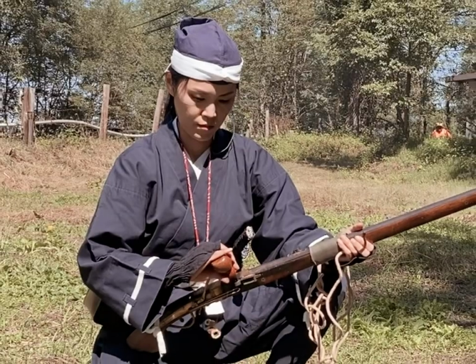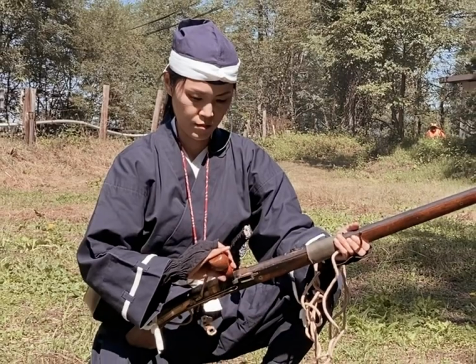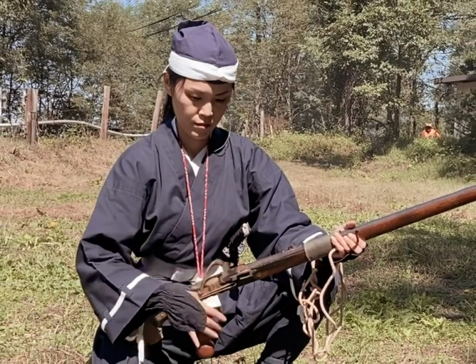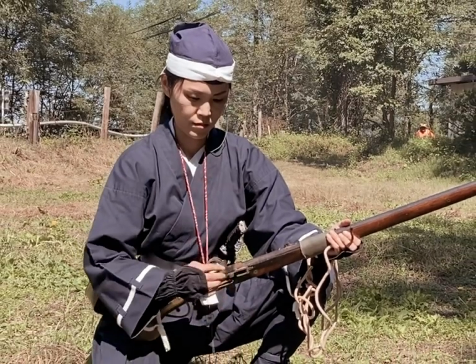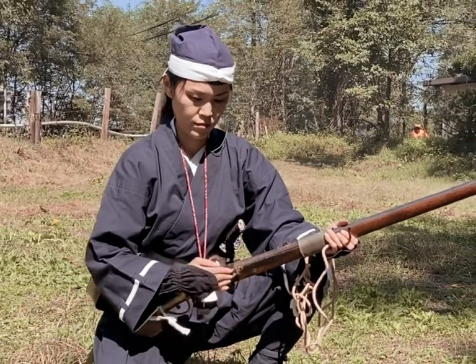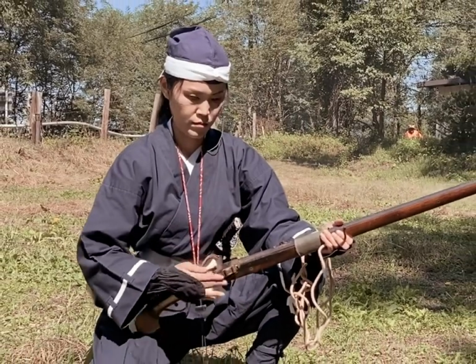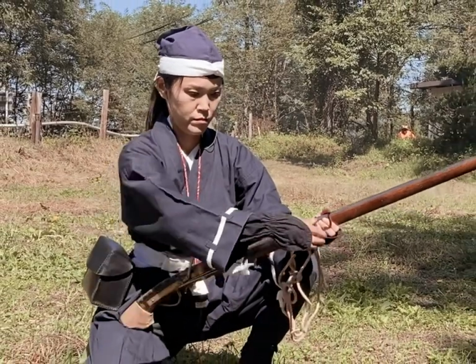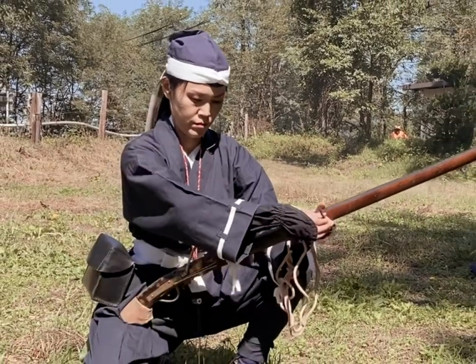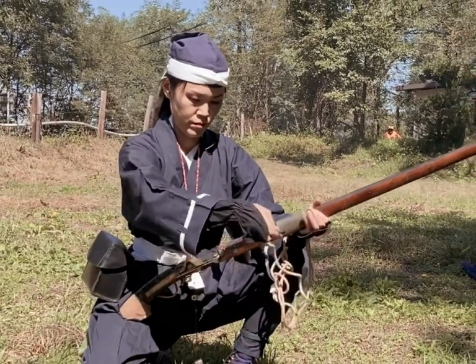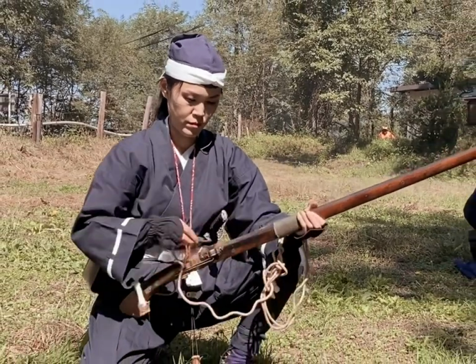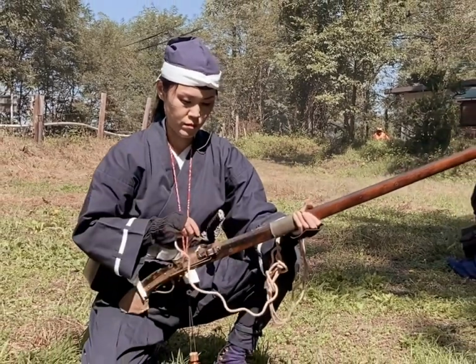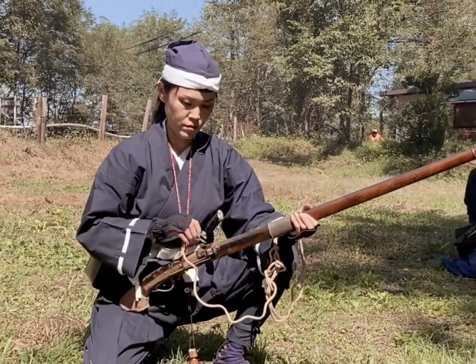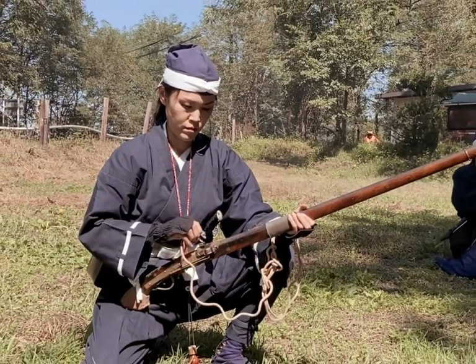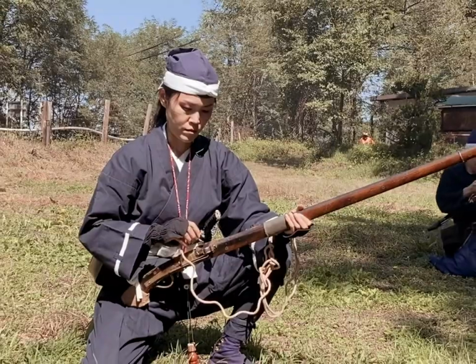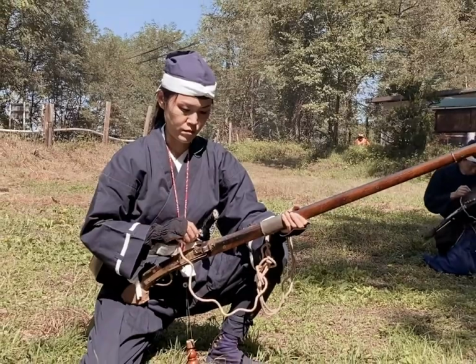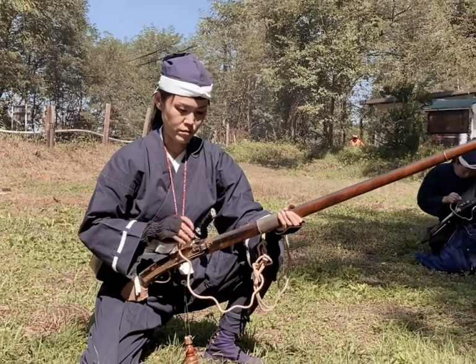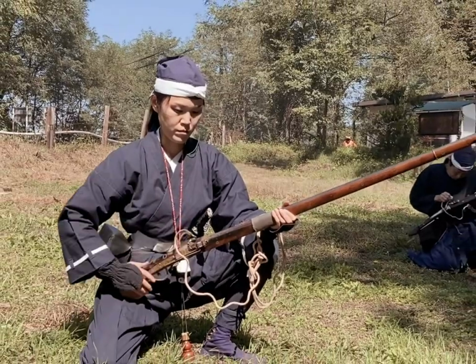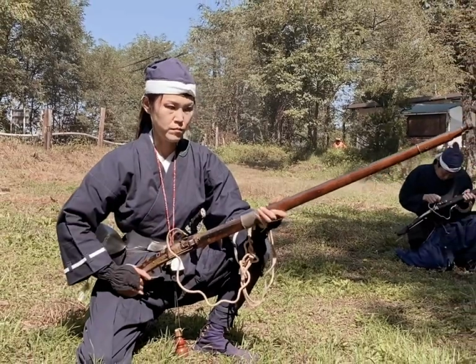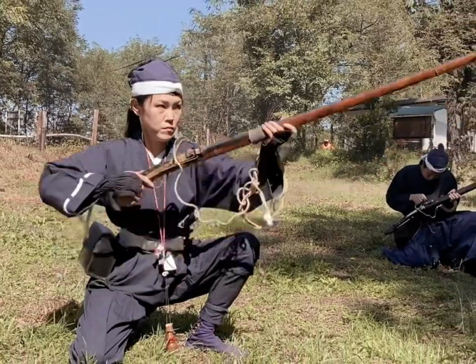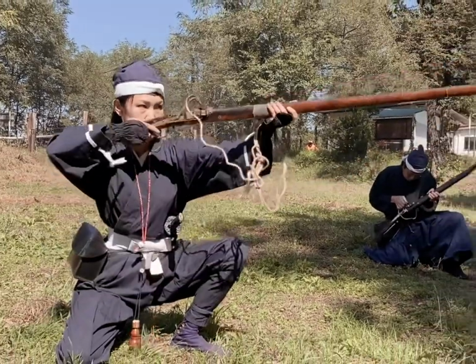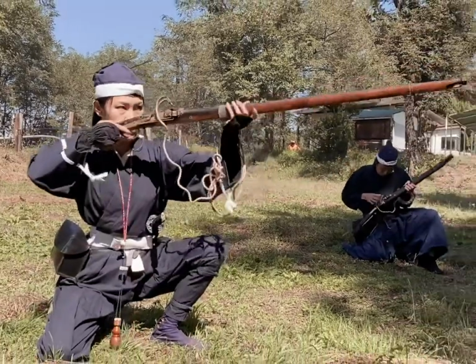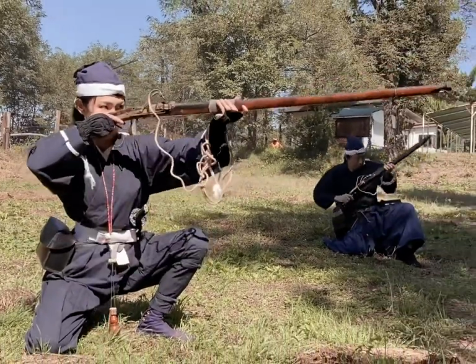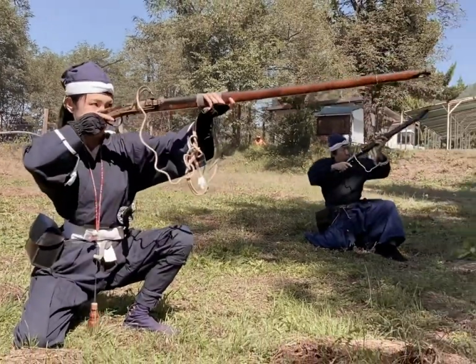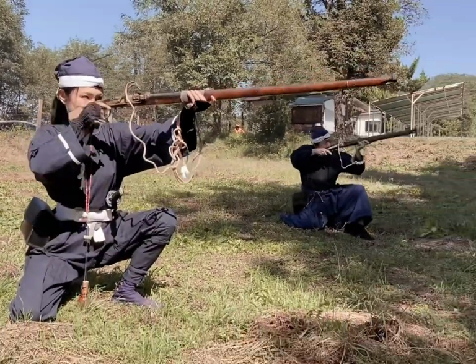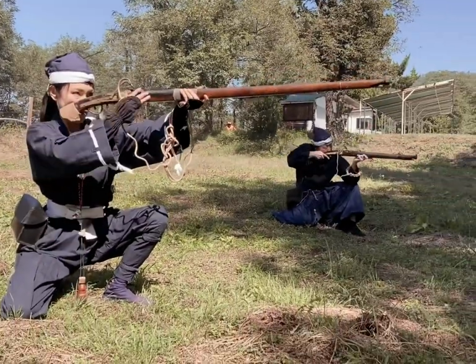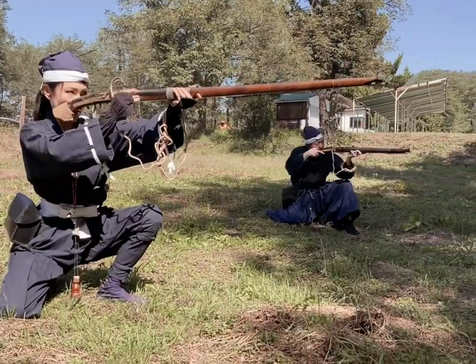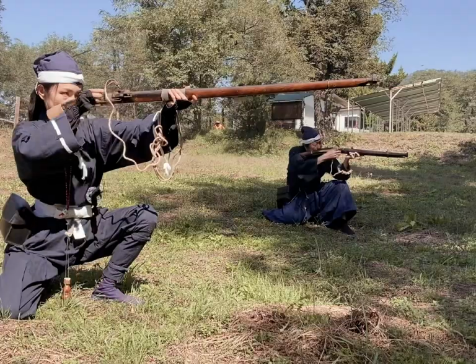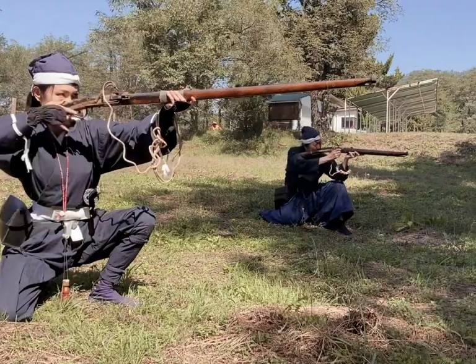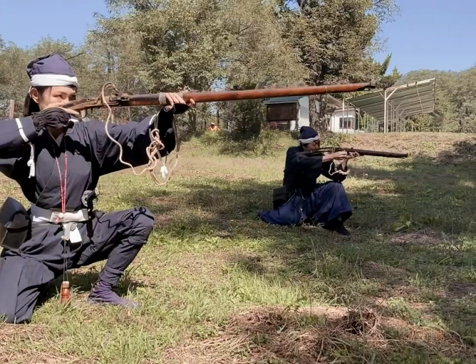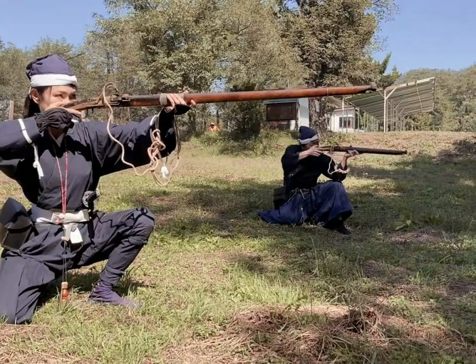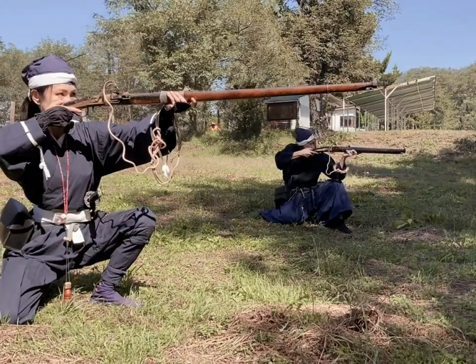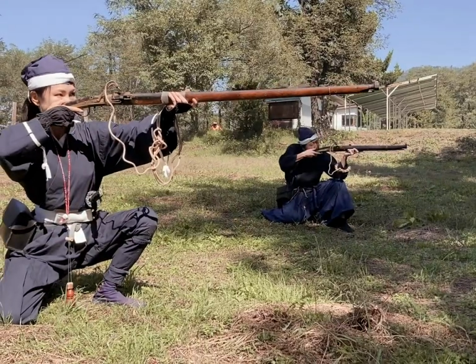Historically, weapons like this were best used in defensive positions and for defensive actions because they were not very mobile. However, they were more powerful and had greater range than the firearms normally found on the battlefield during that era.